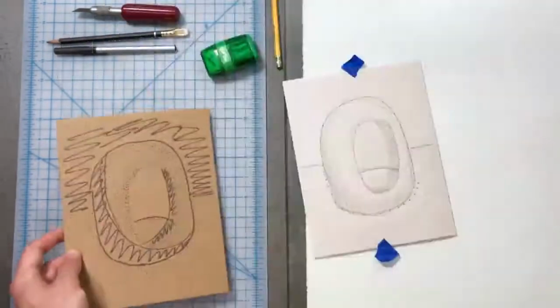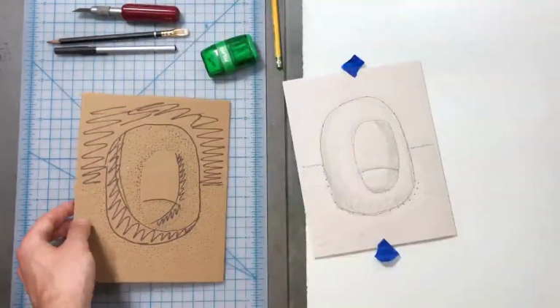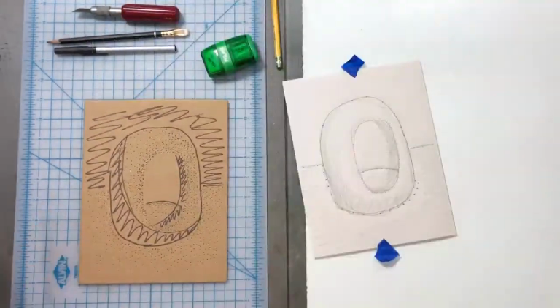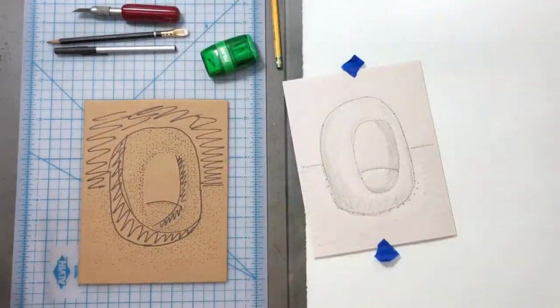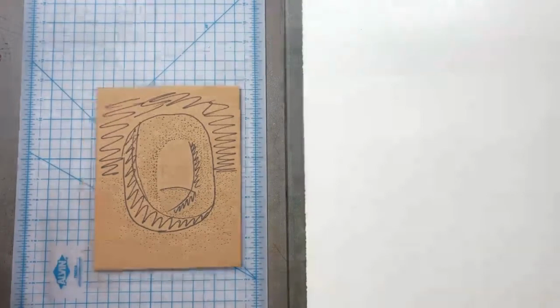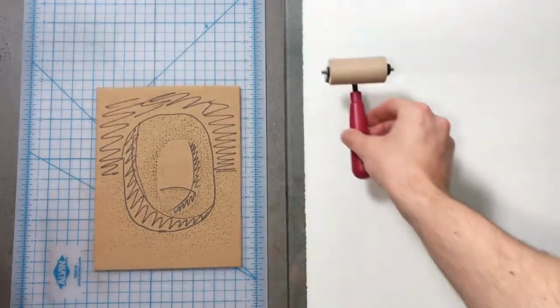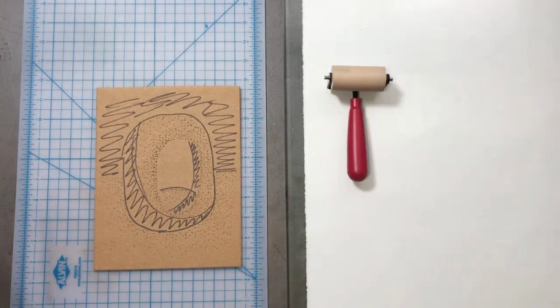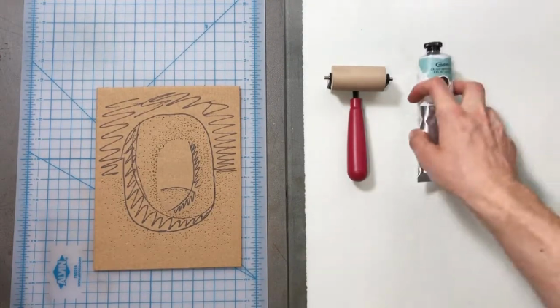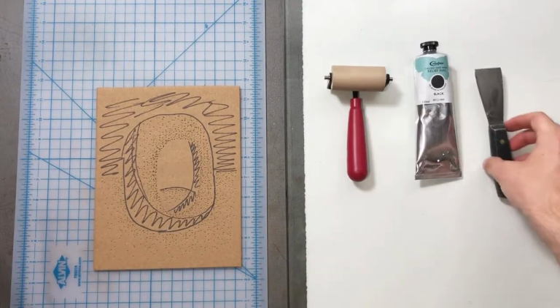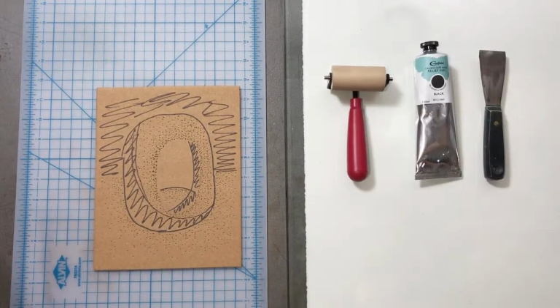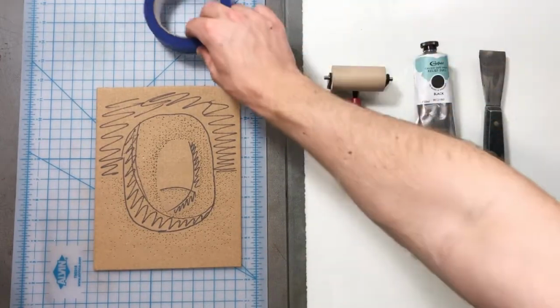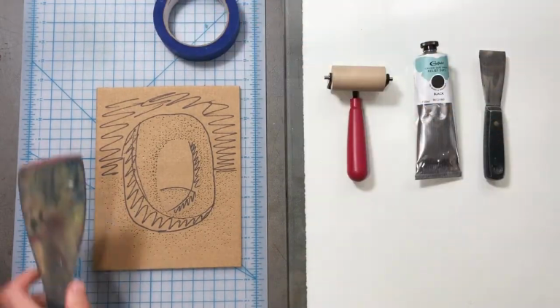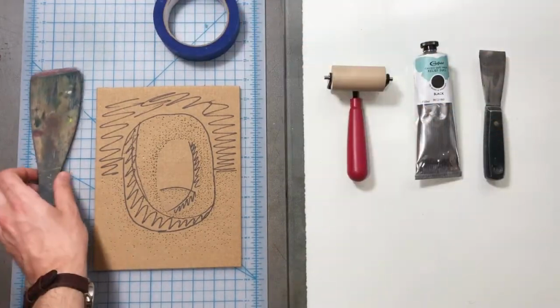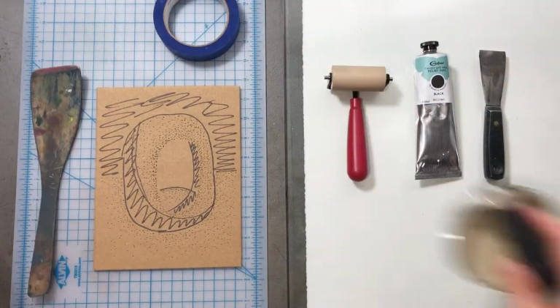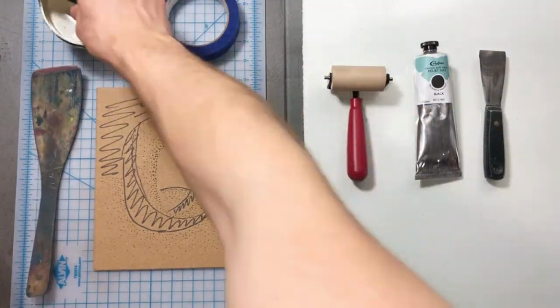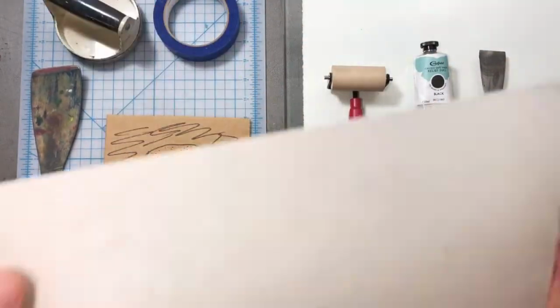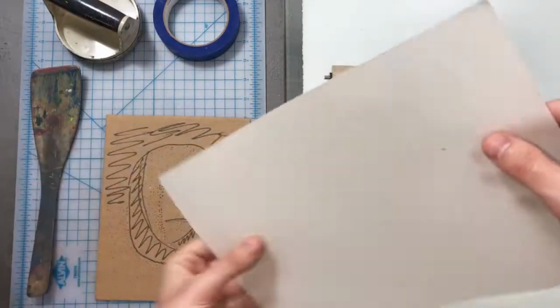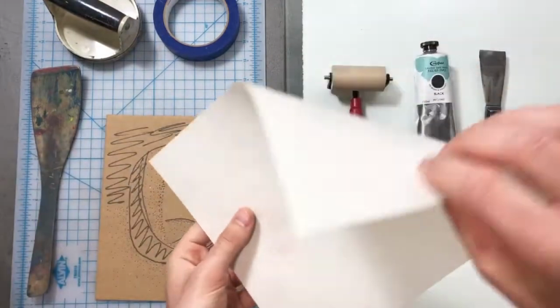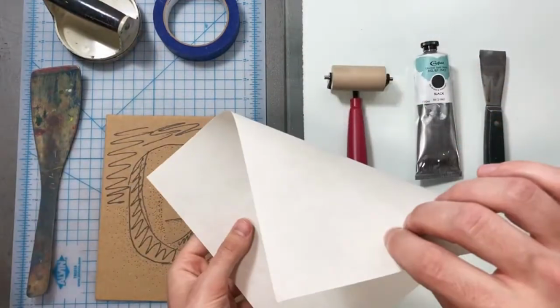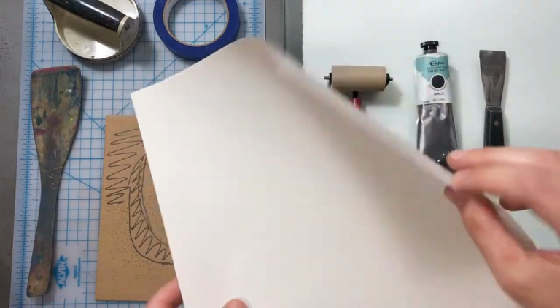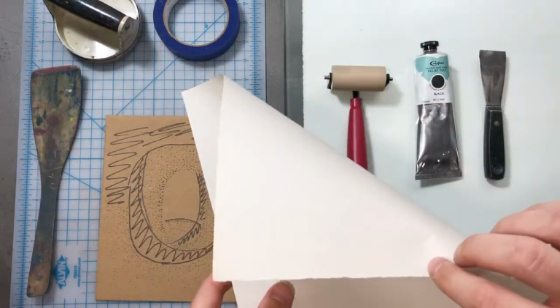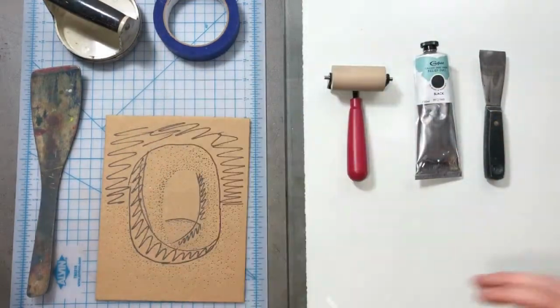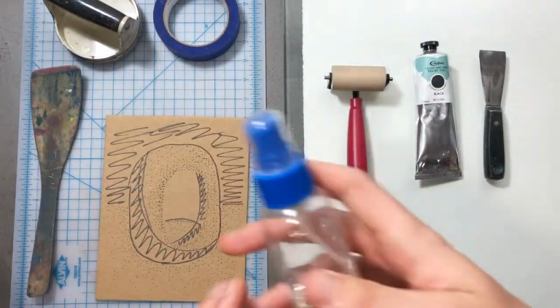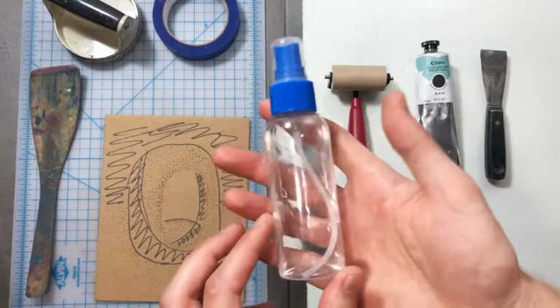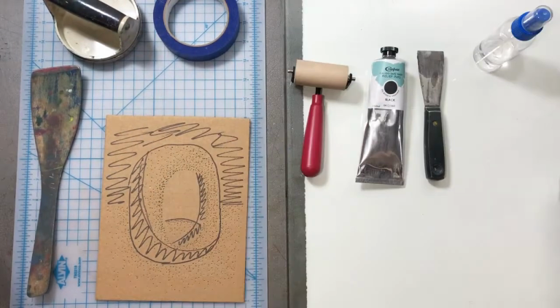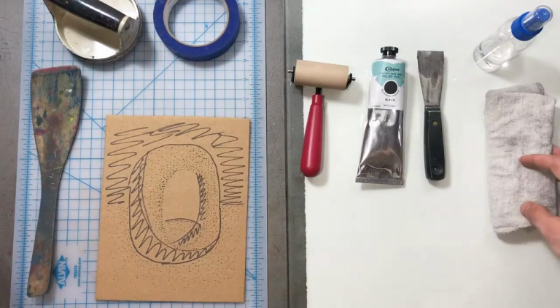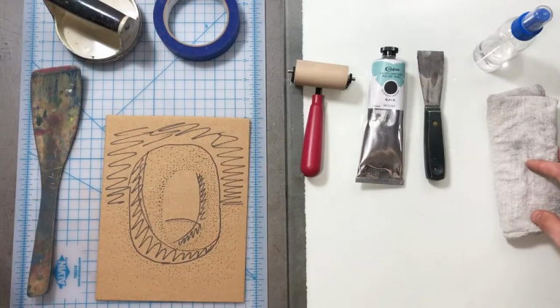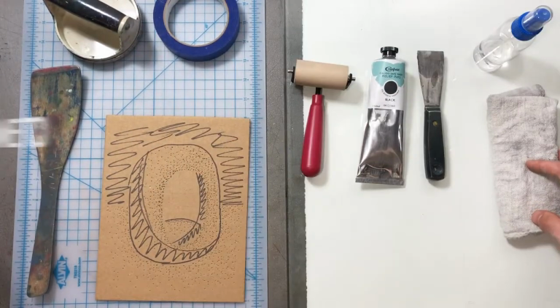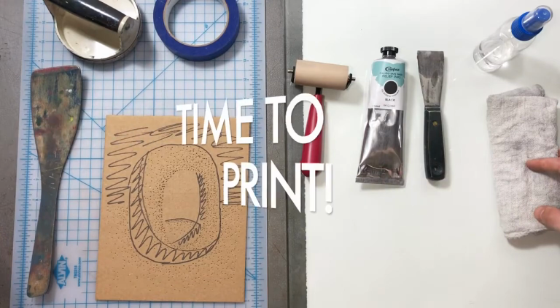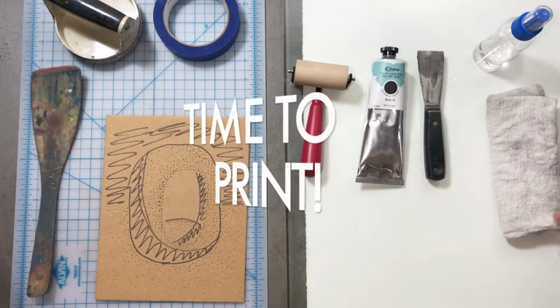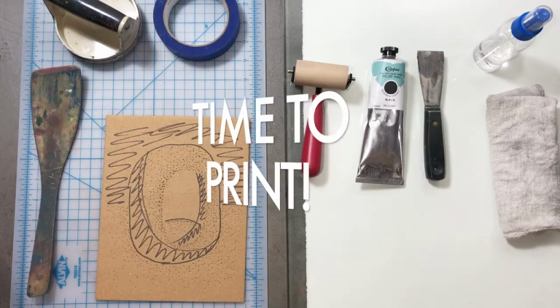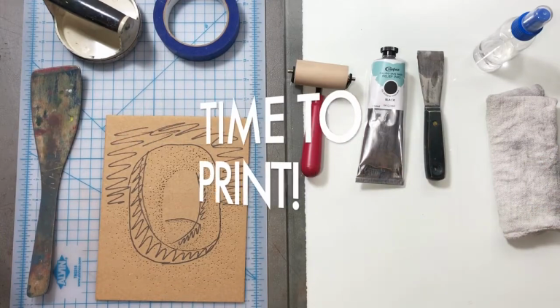Now it's time to get our printmaking supplies. We've got our brayer, ink, palette knife, tape, spatula, baron, our papers, our spray bottle, and our rag. We can start inking our plate.